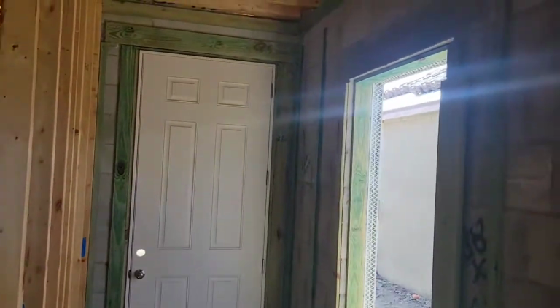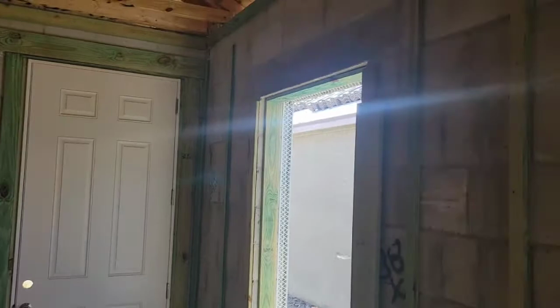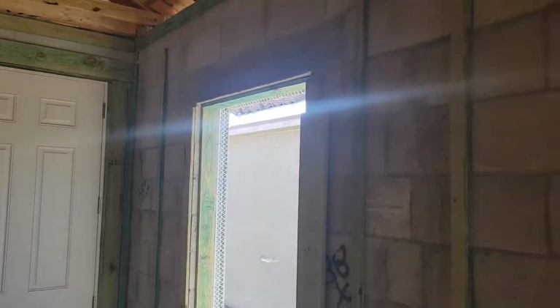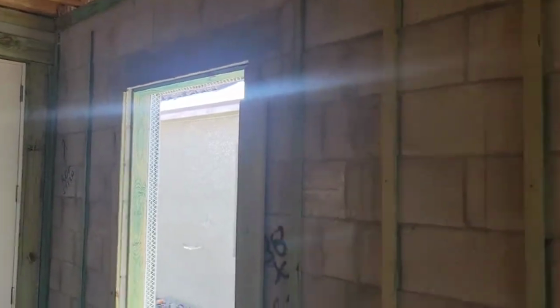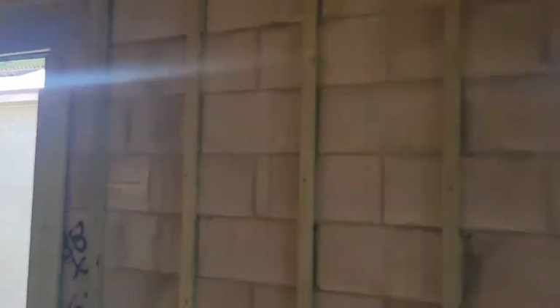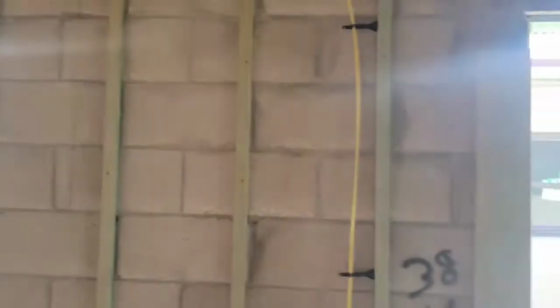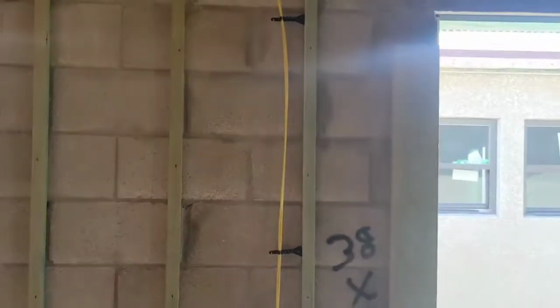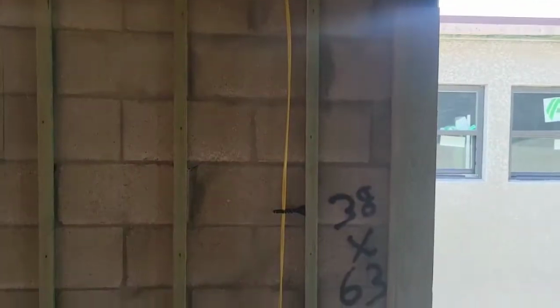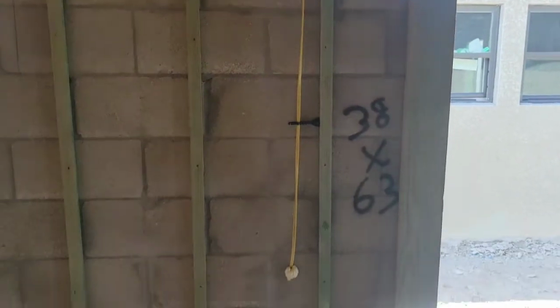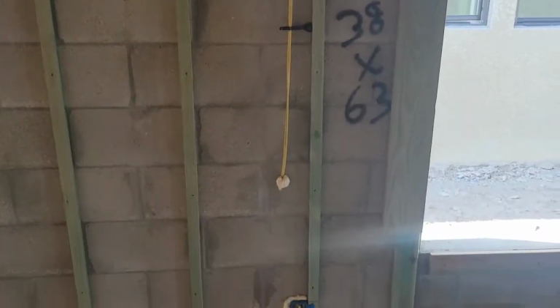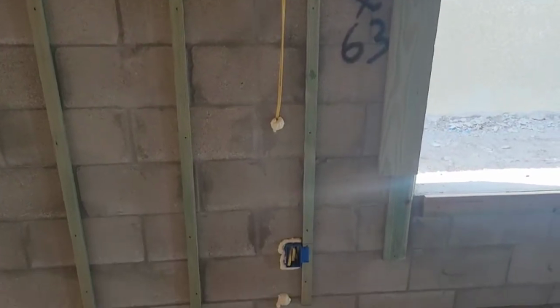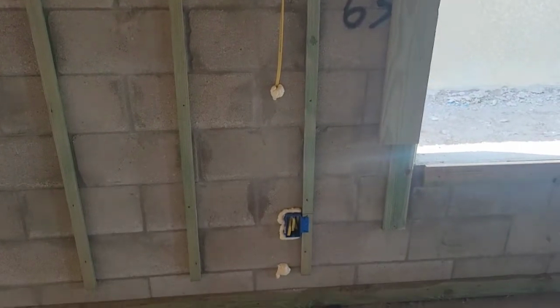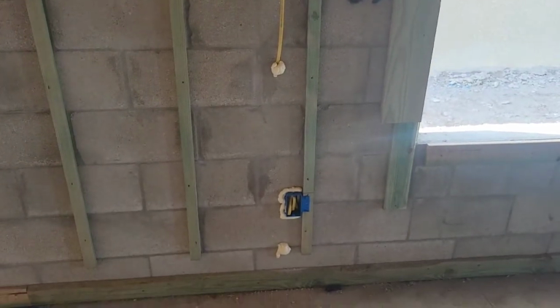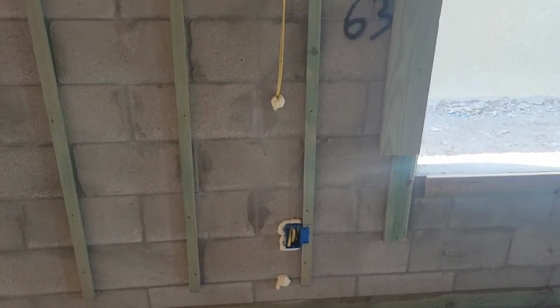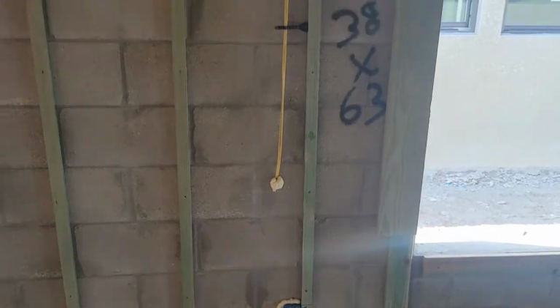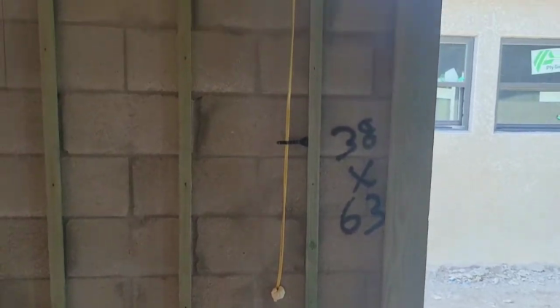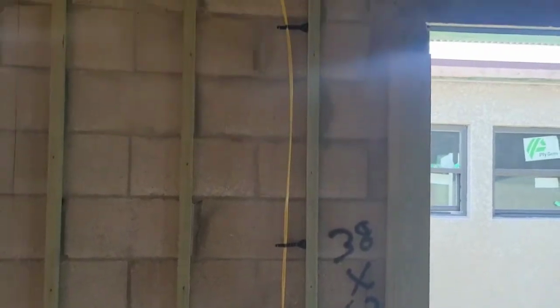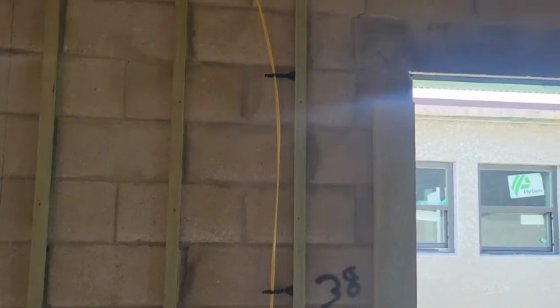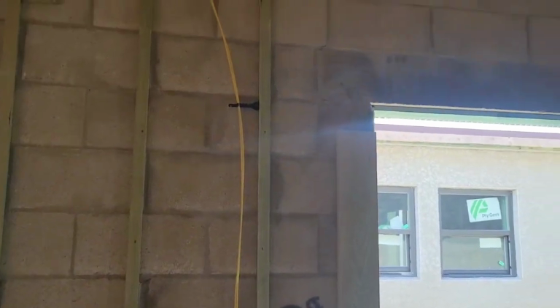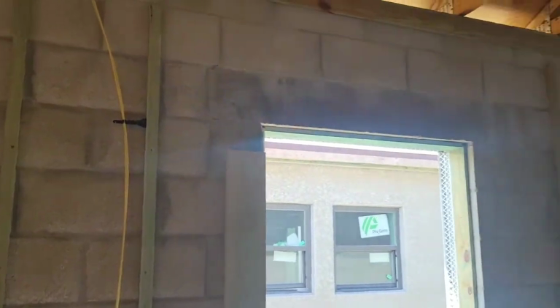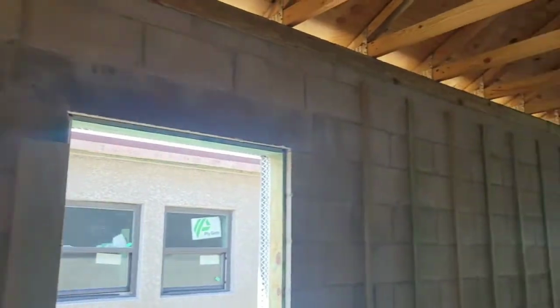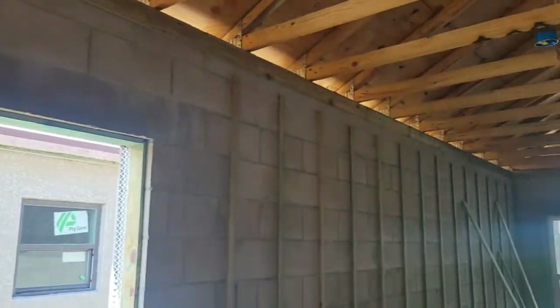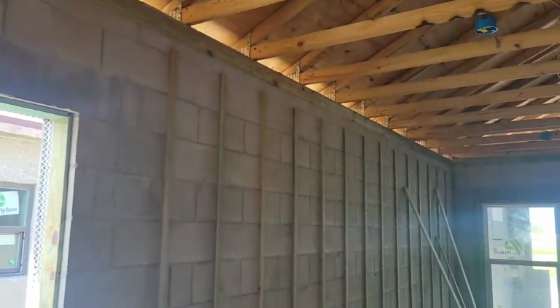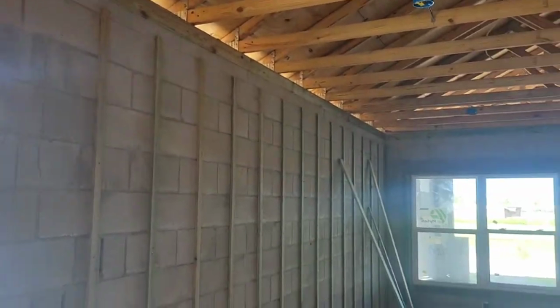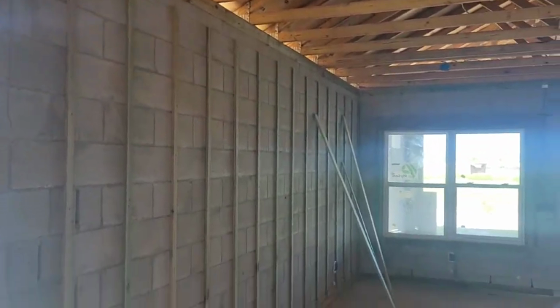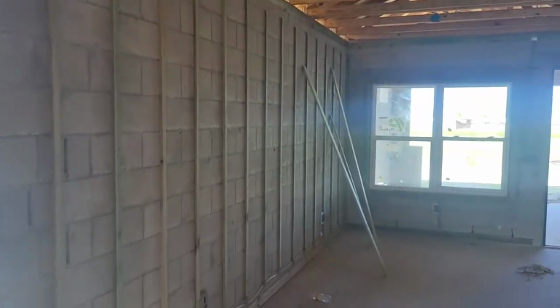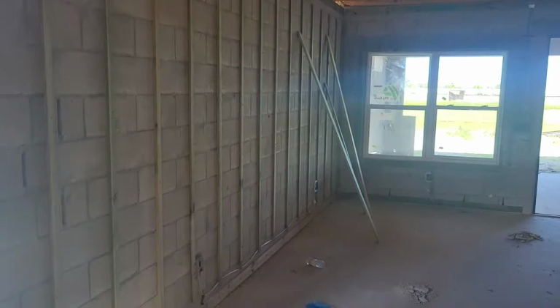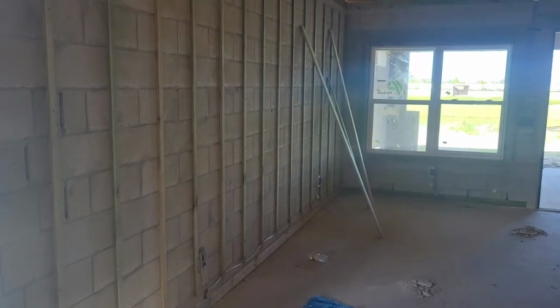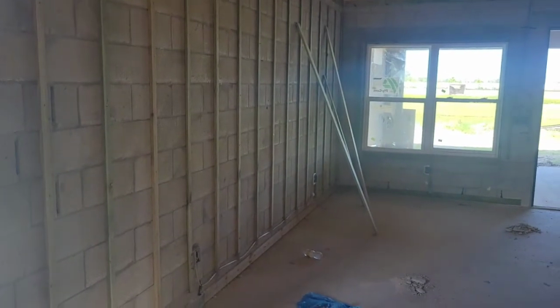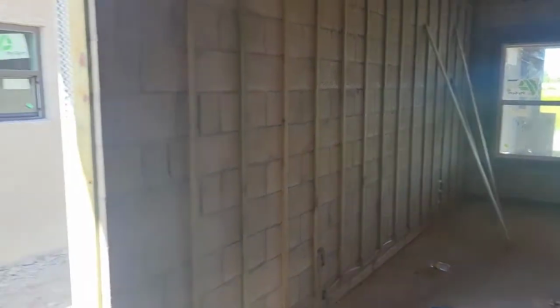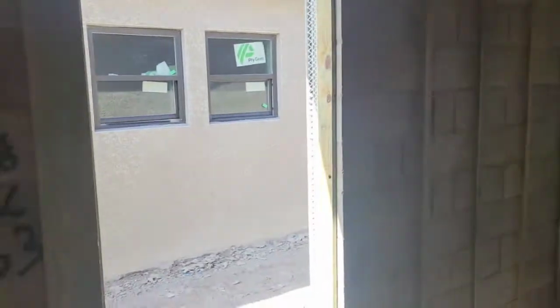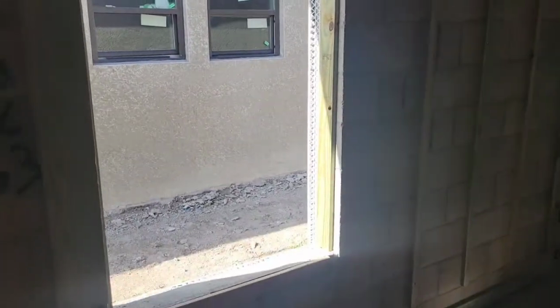They are still missing windows, so that's going to be one thing that holds them up from doing your pre-drywall. They can't really move any further forward until they get the windows in. Looks like they've got some of them but they're just missing a few.